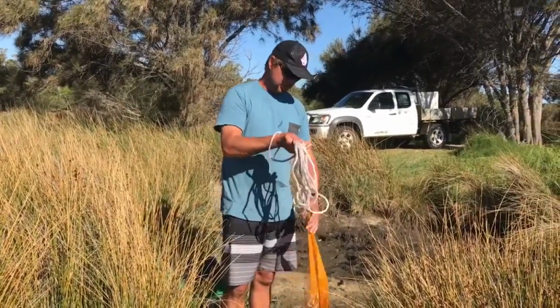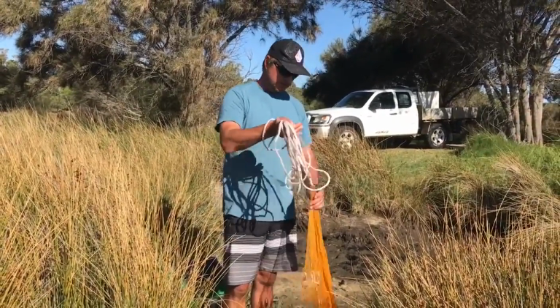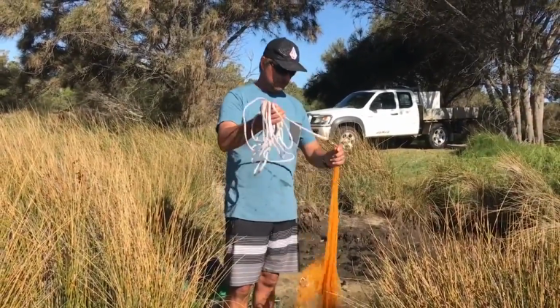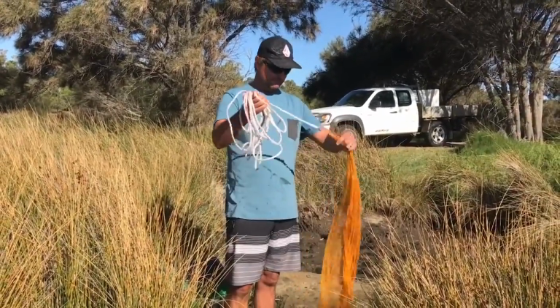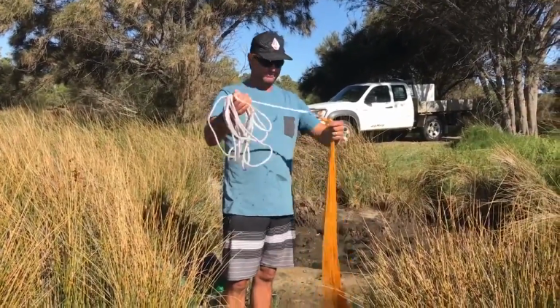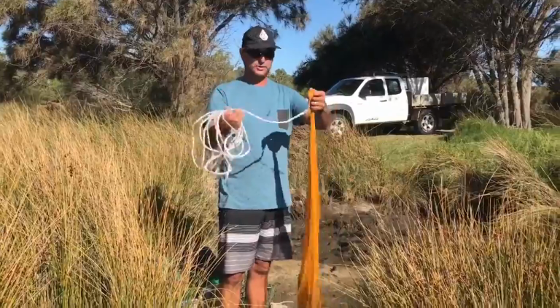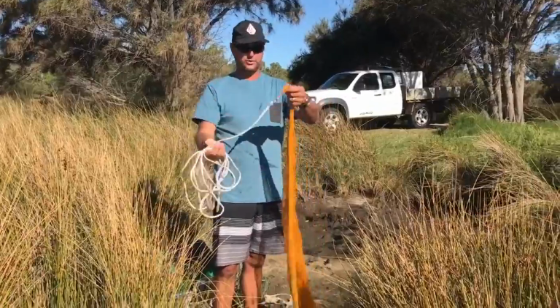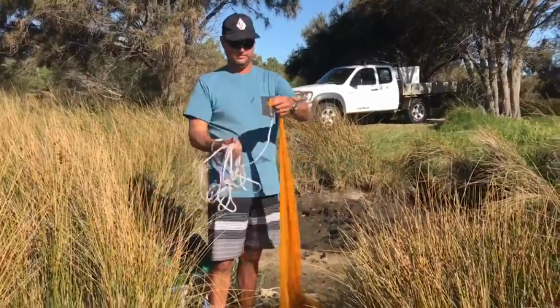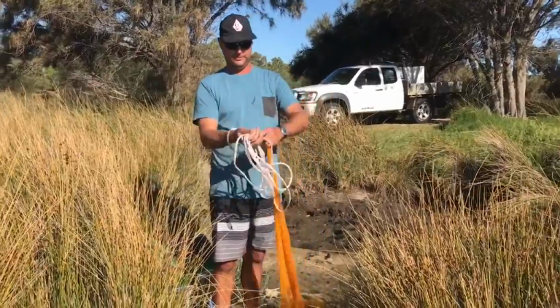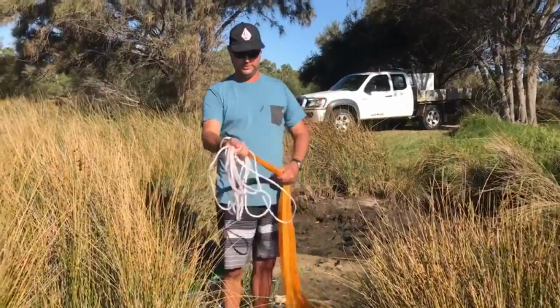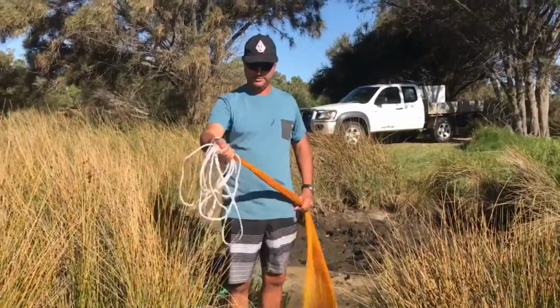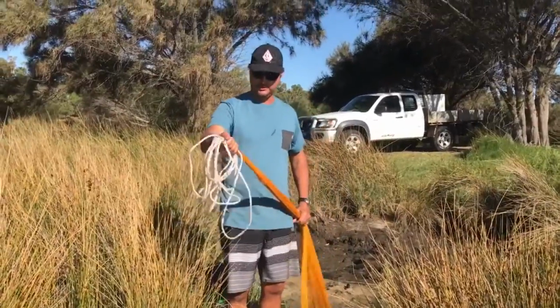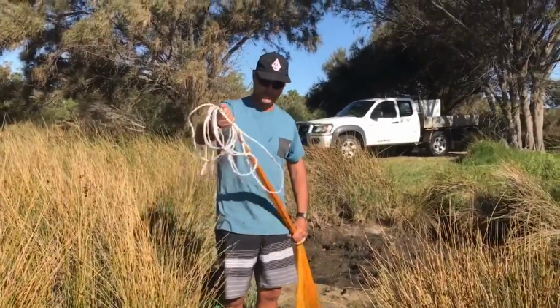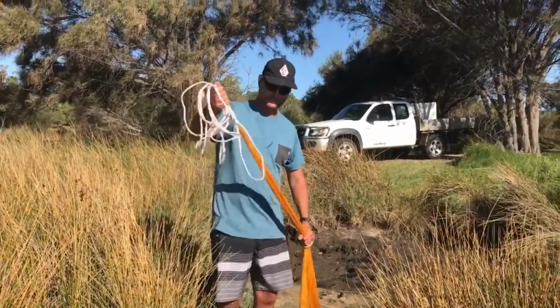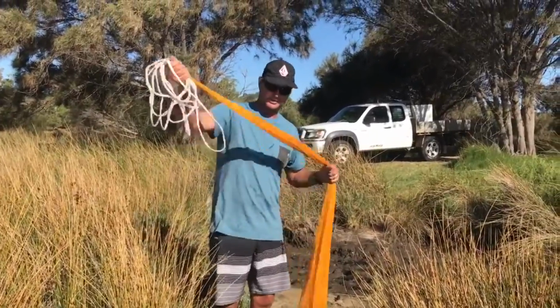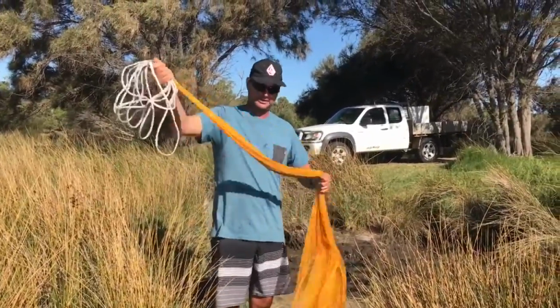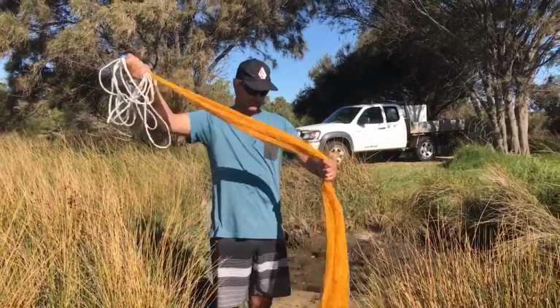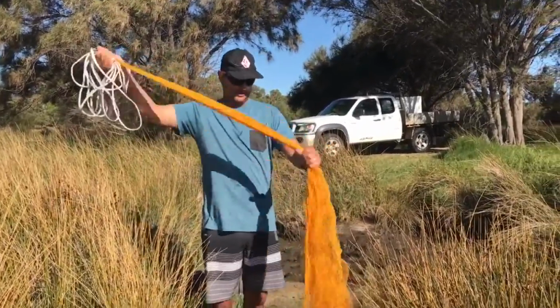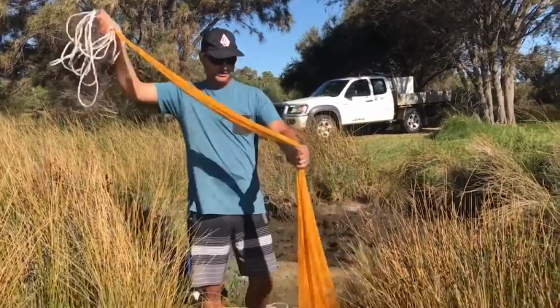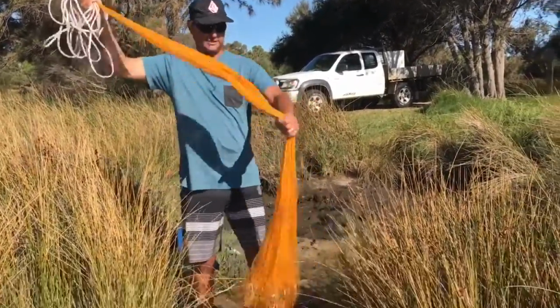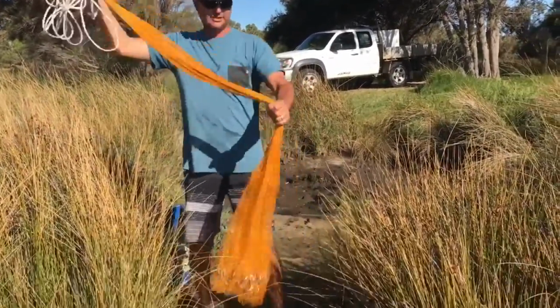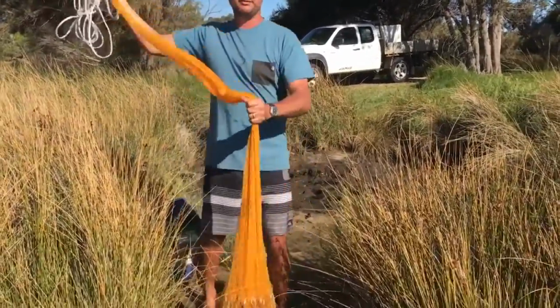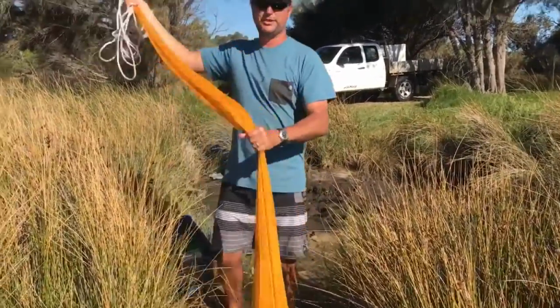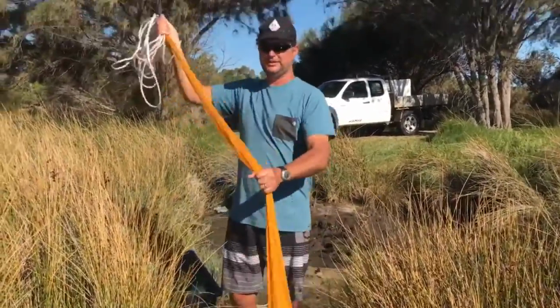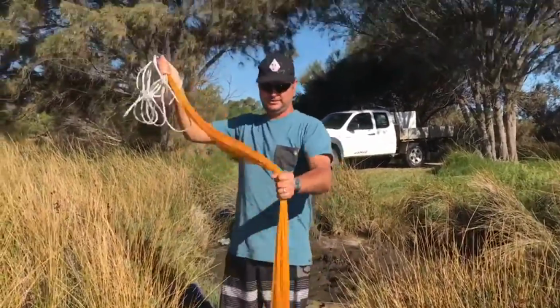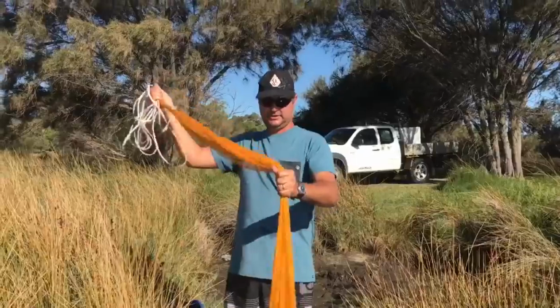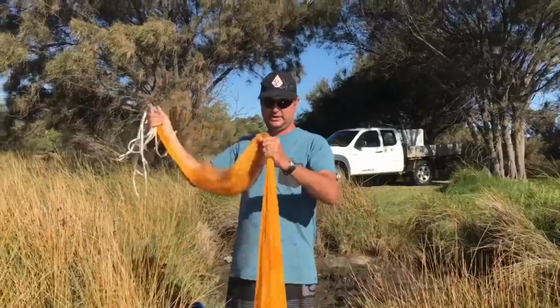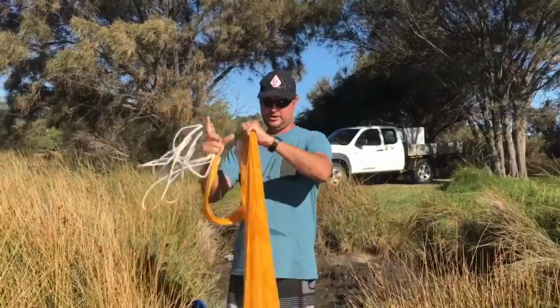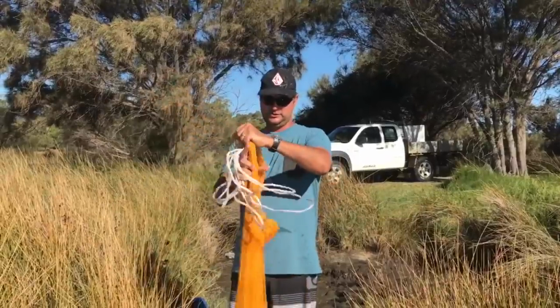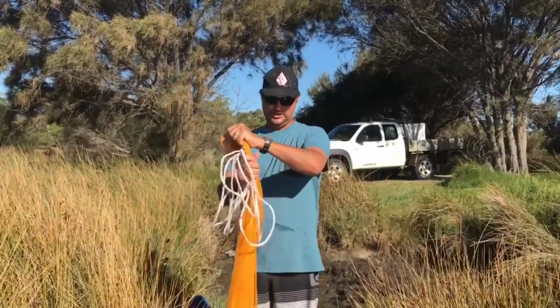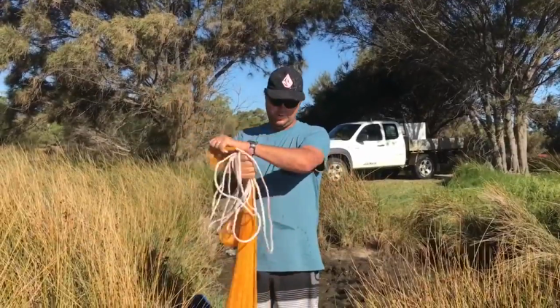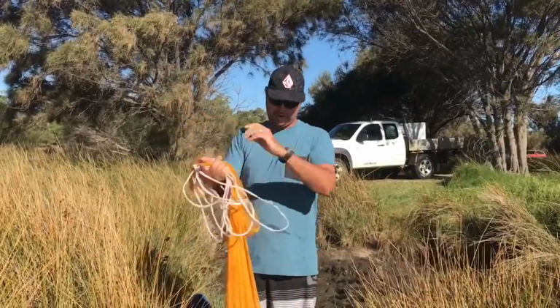Once you get to the top, it's called the horn. You want to grab that at the top there like that. This is only a seven-footer, so I can just do that in one grab.